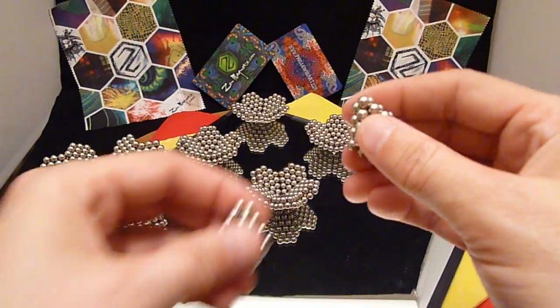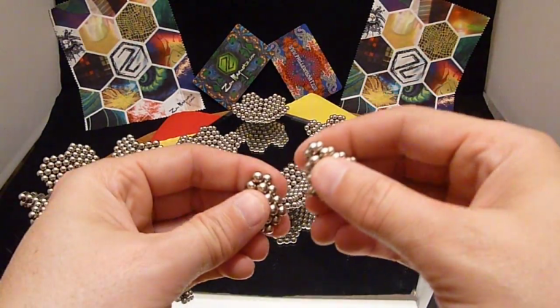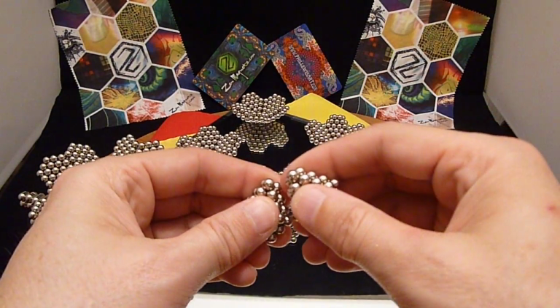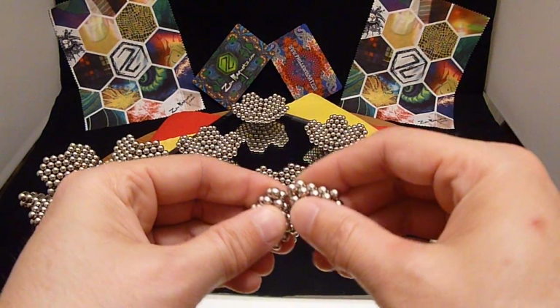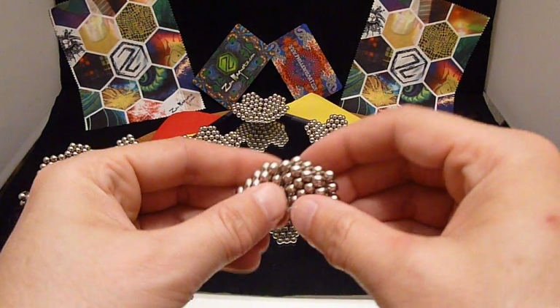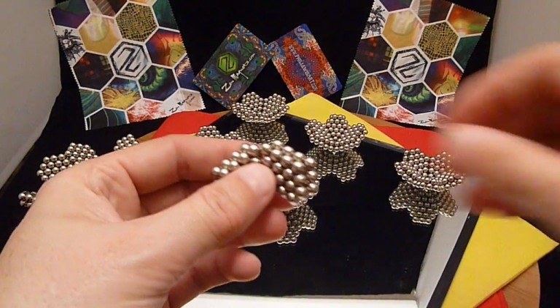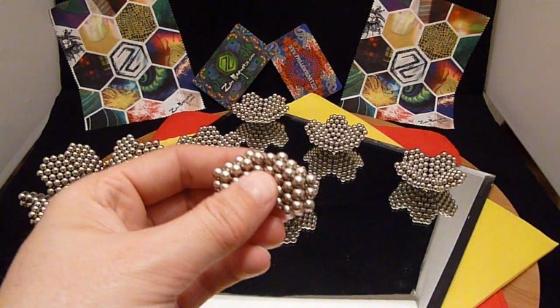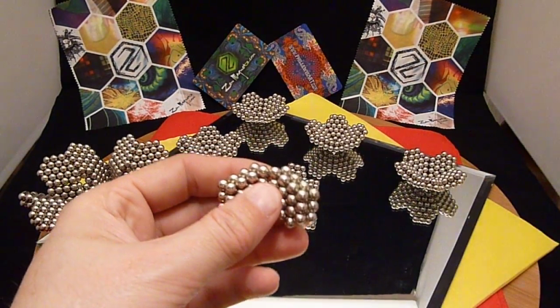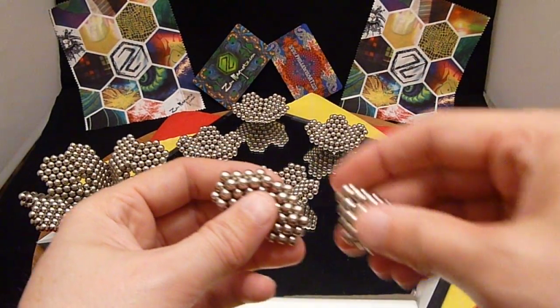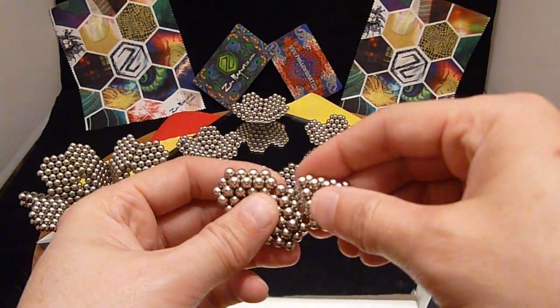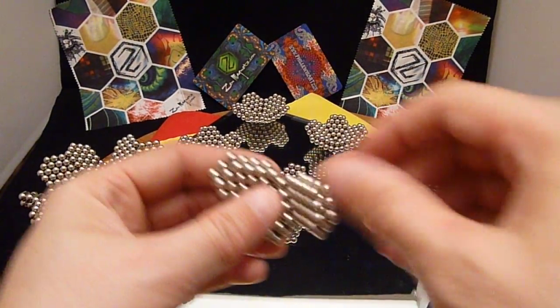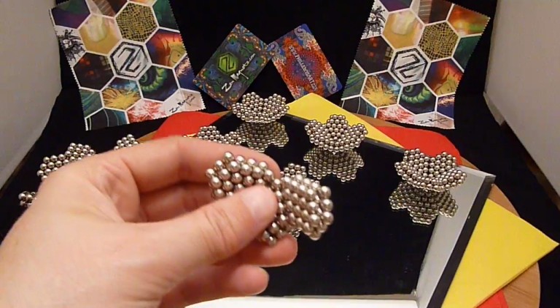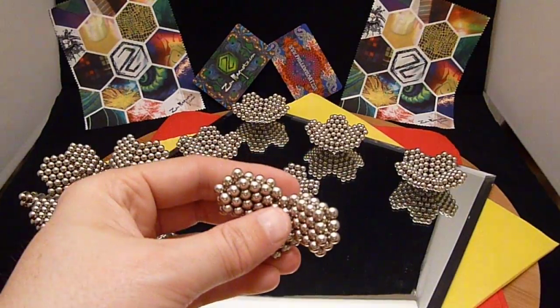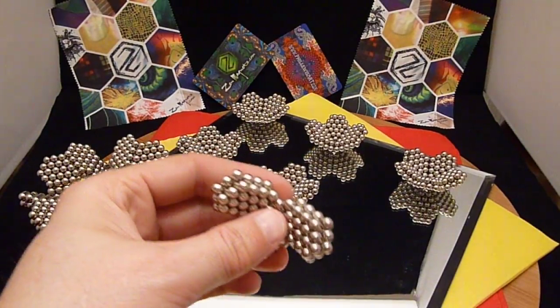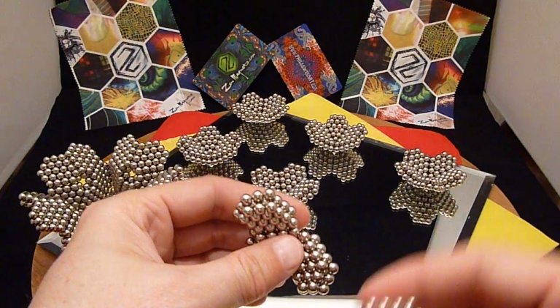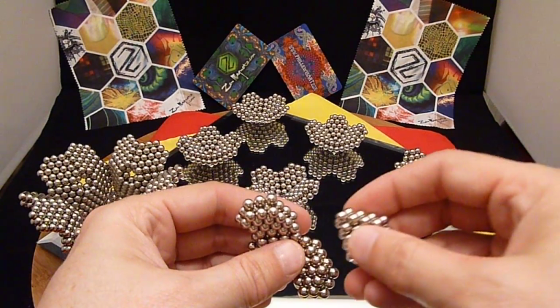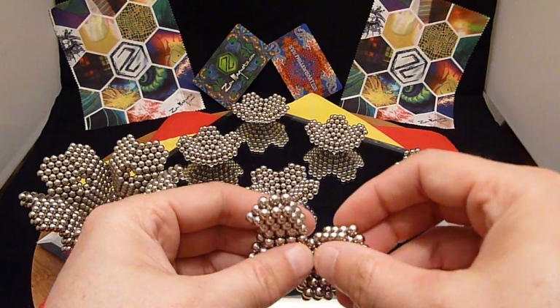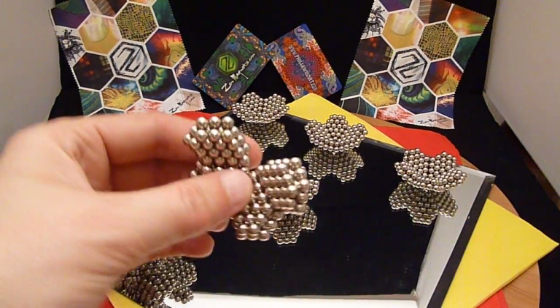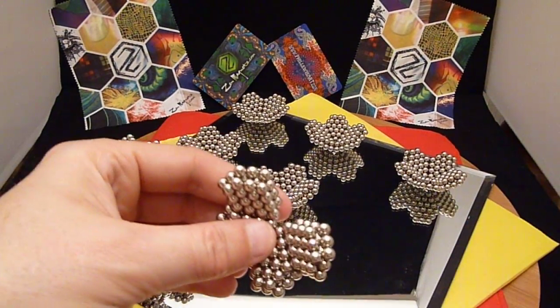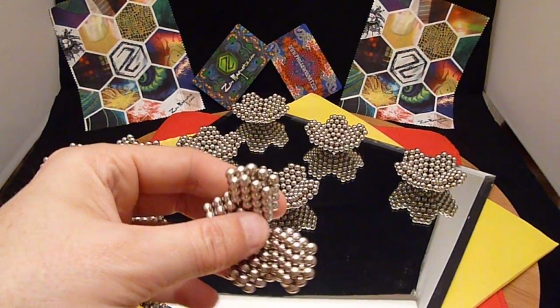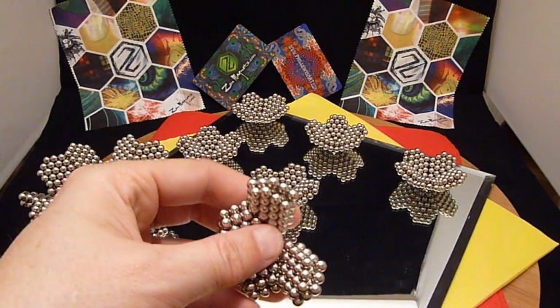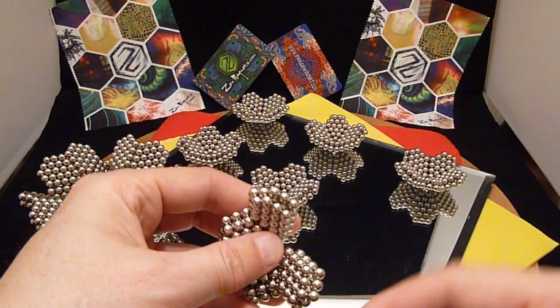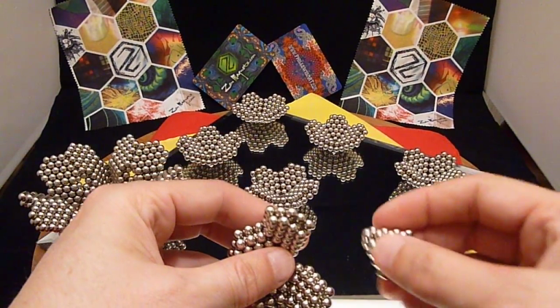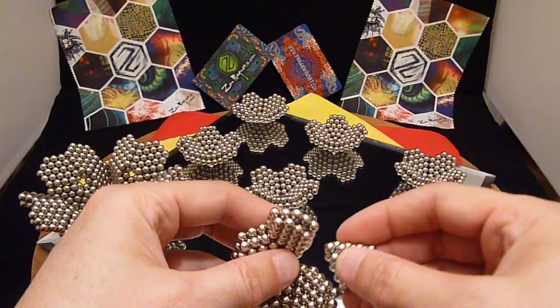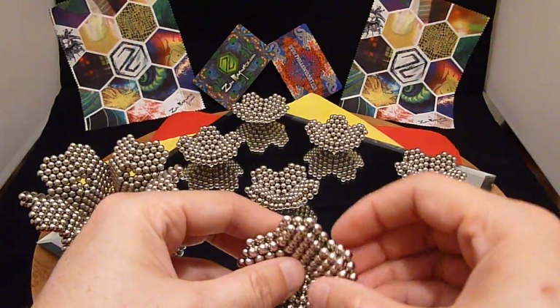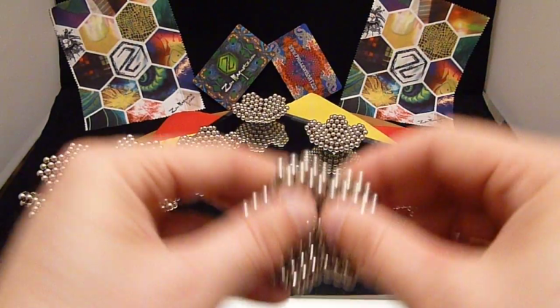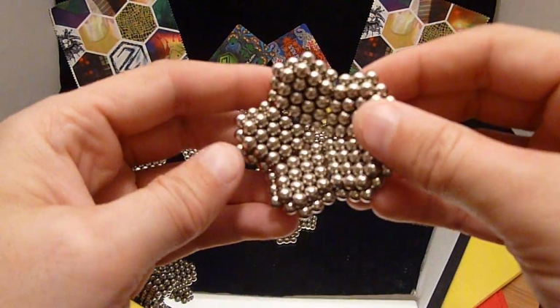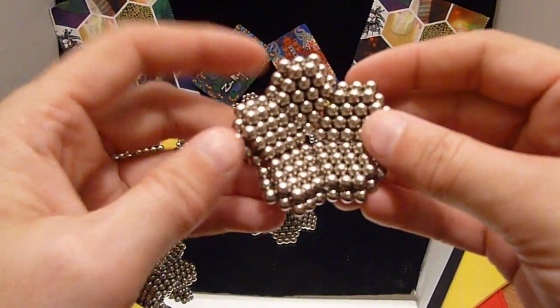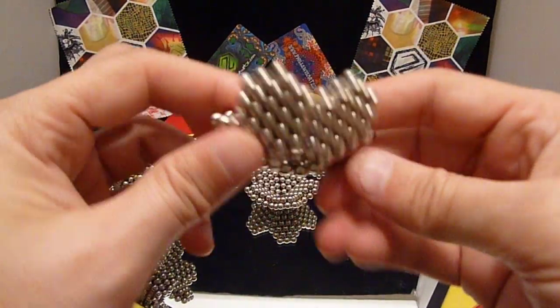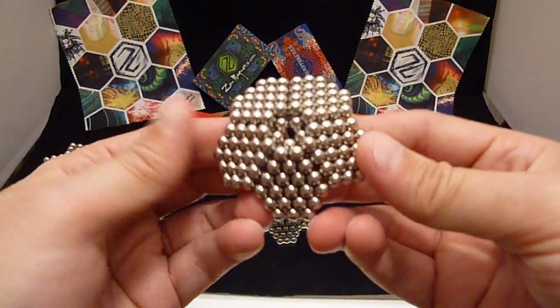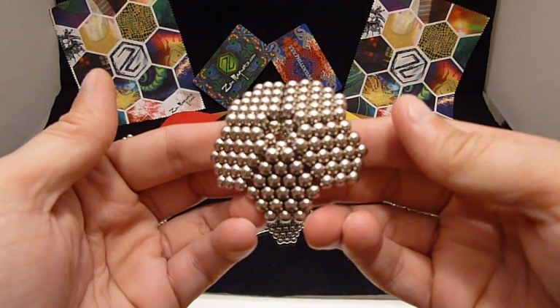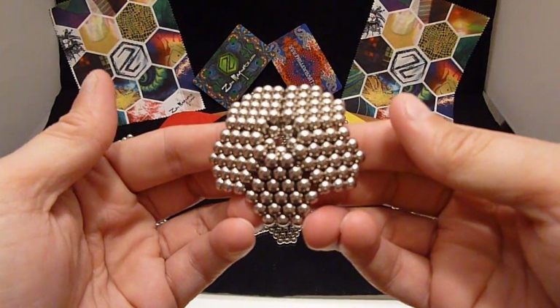Take five of these and put them together into a pentagonal star. Very similar to the ones I've used before.